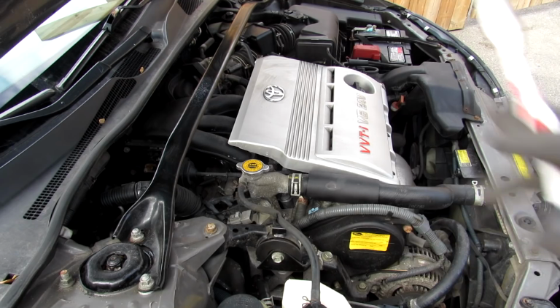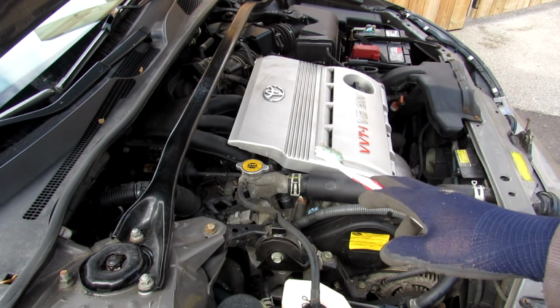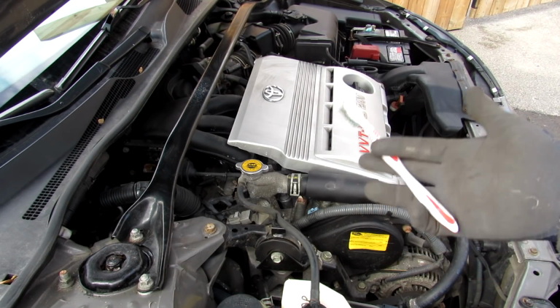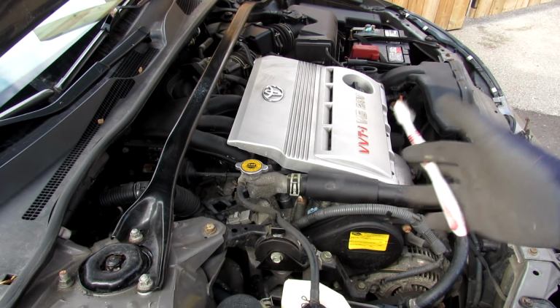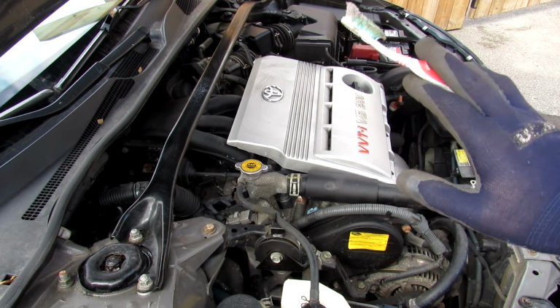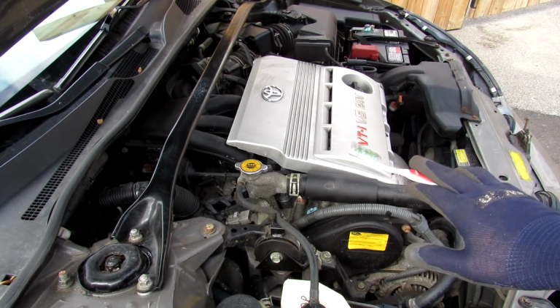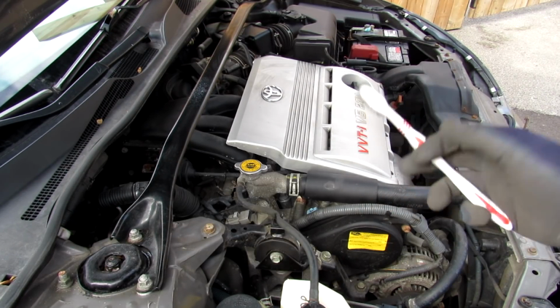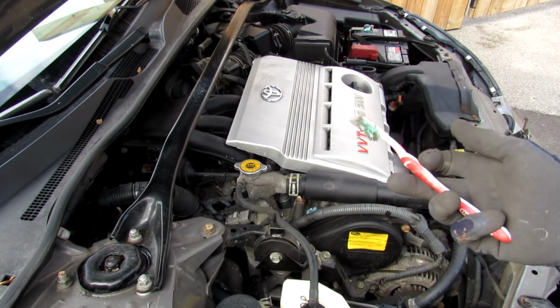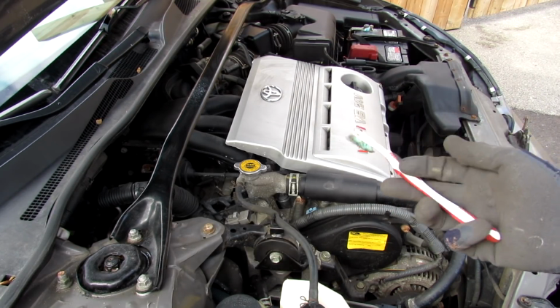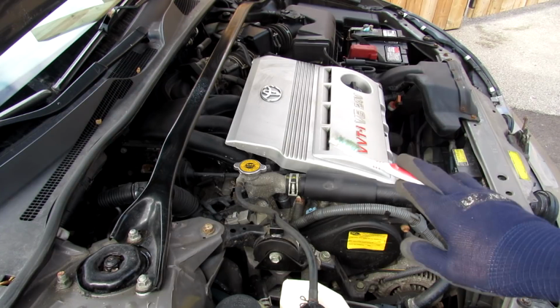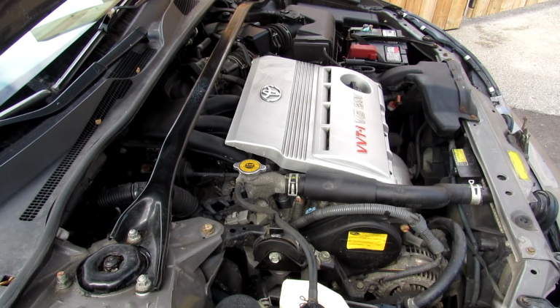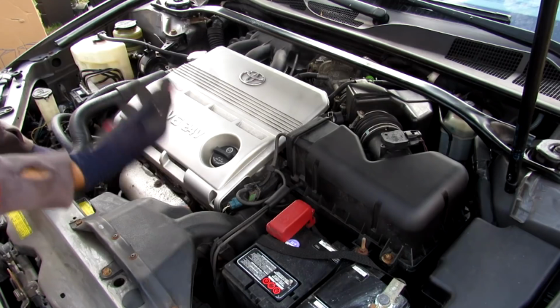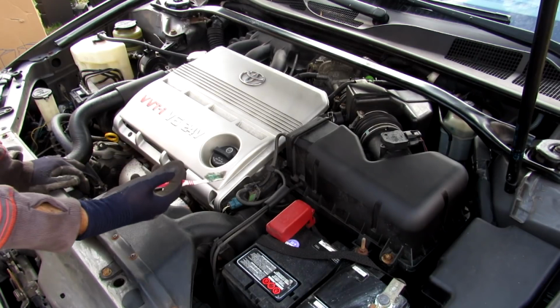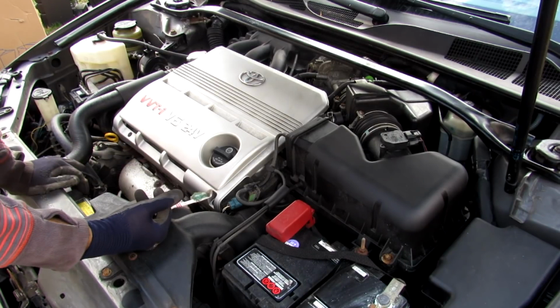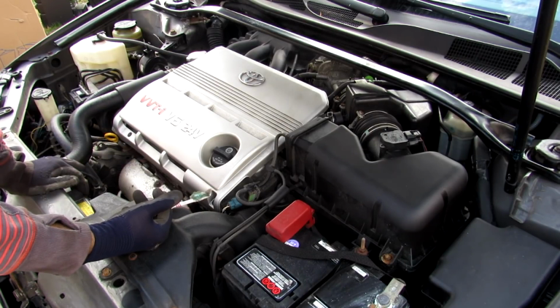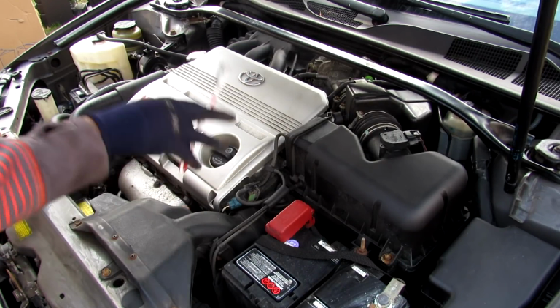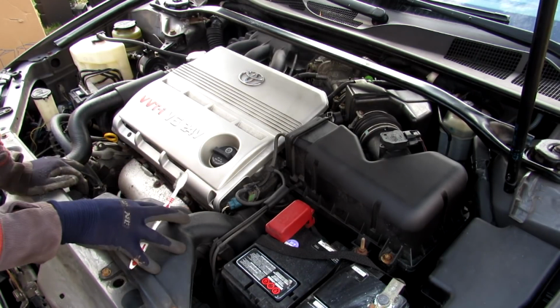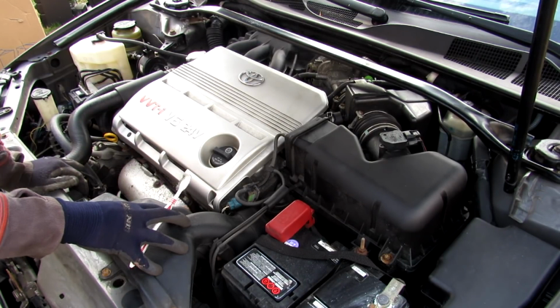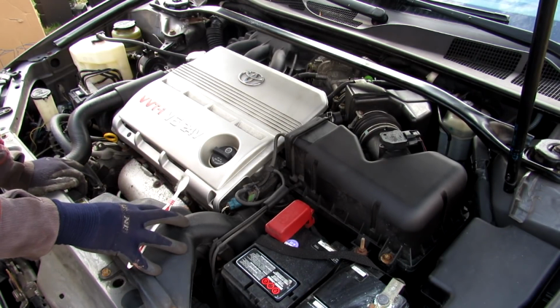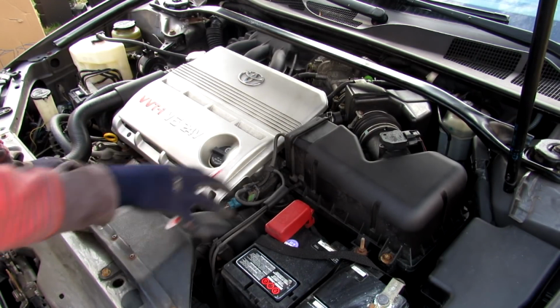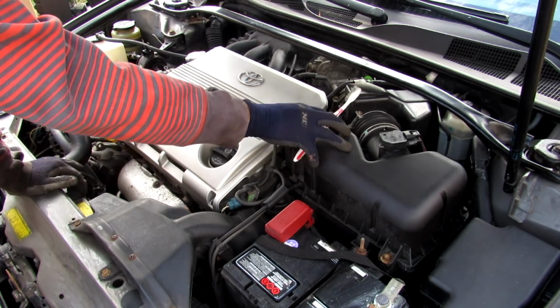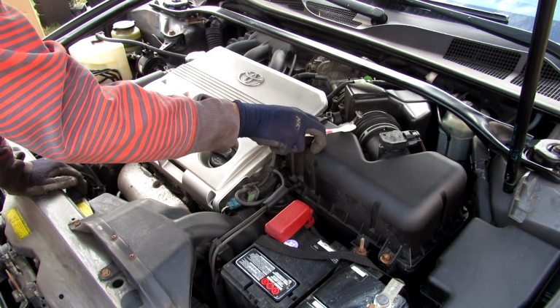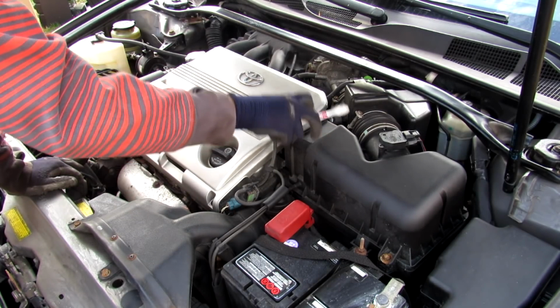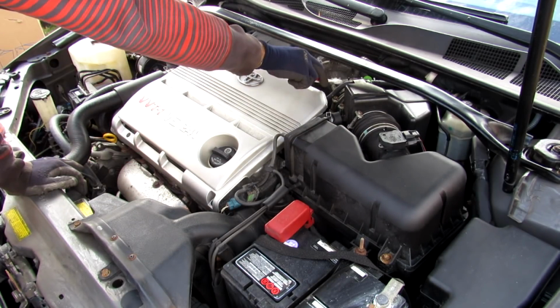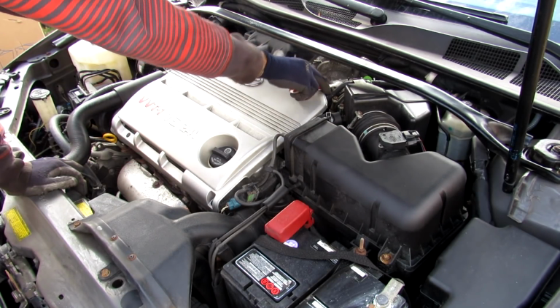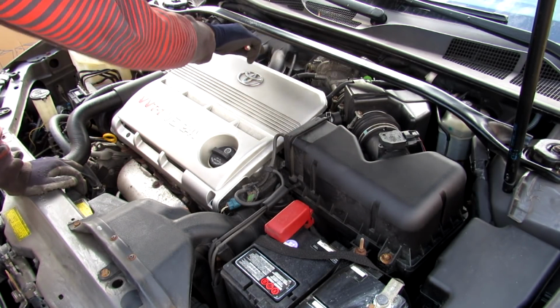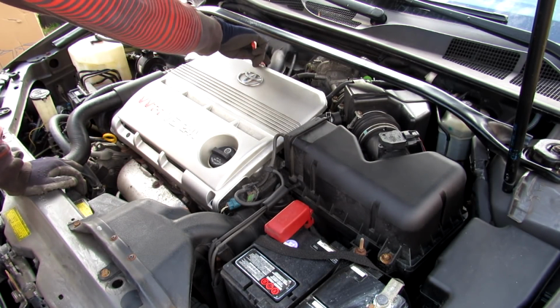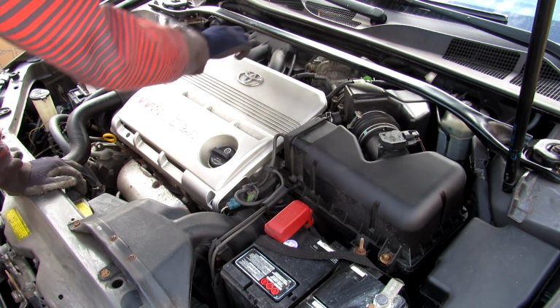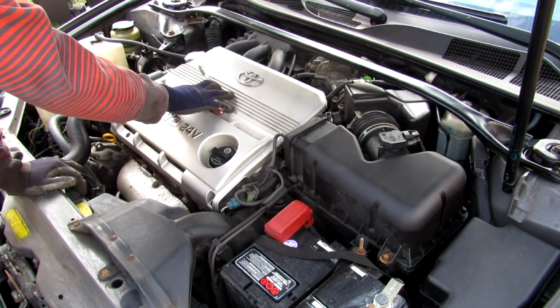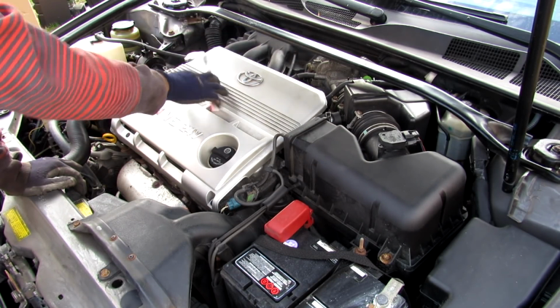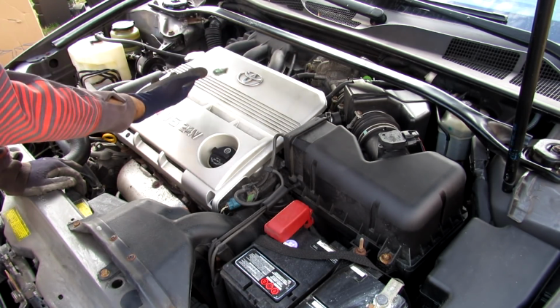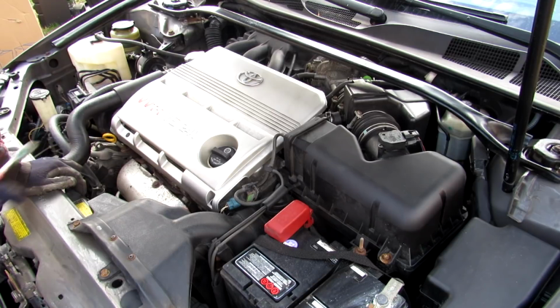Today I'm going to show you what's inside of your car's air acoustic induction system and how it works. In most naturally aspirated vehicles, air starts at the air intake, goes through the air filter, the throttle body, the intake plenum, and then the intake manifold, and into the engine.